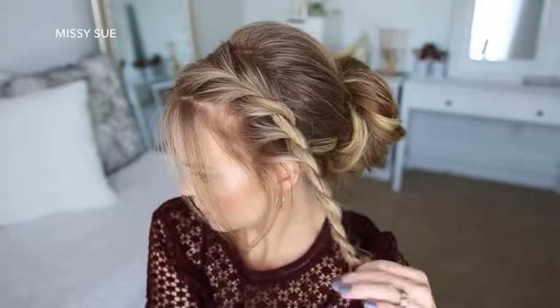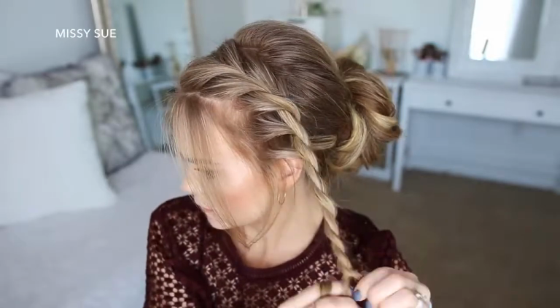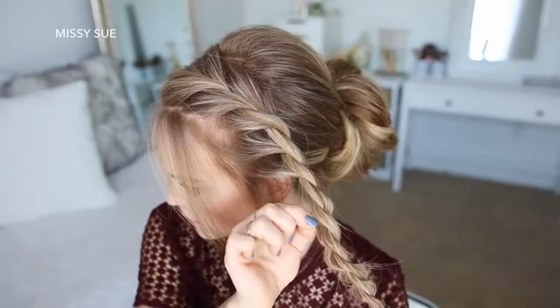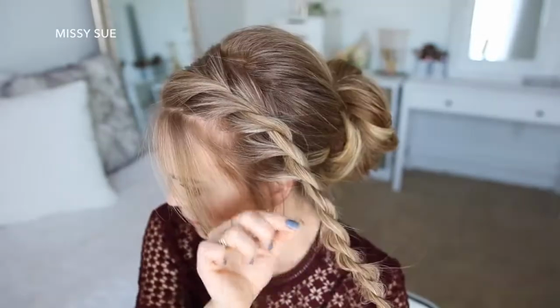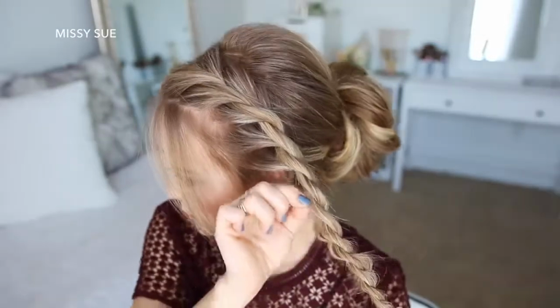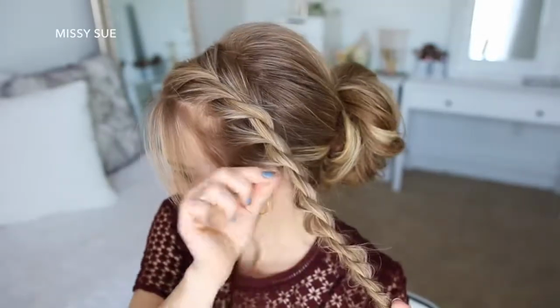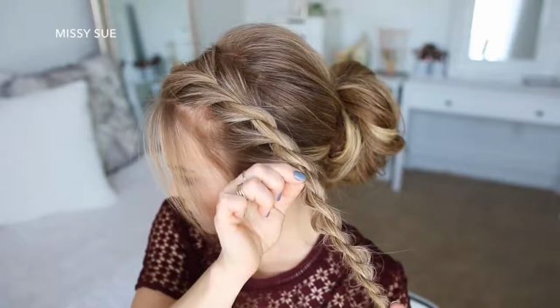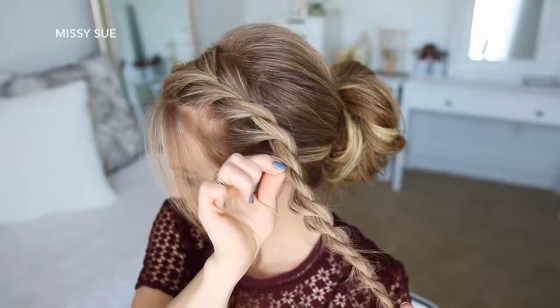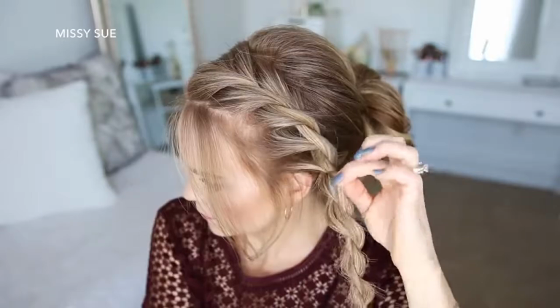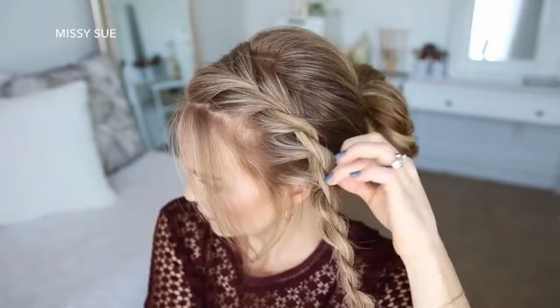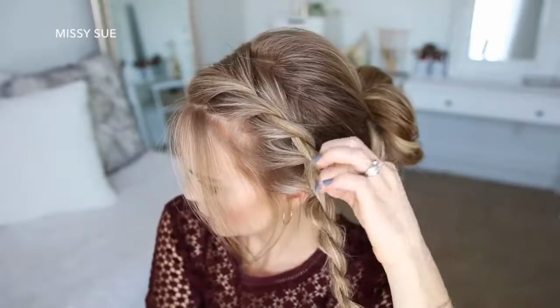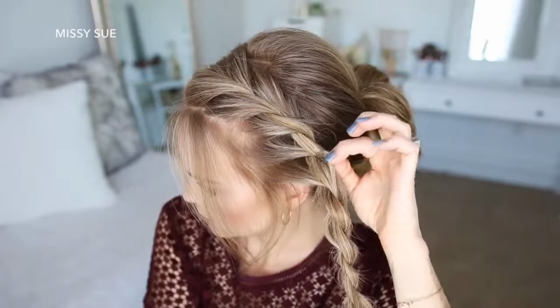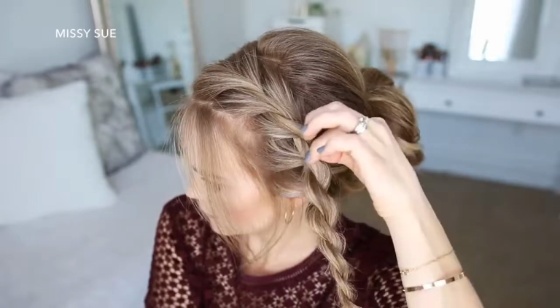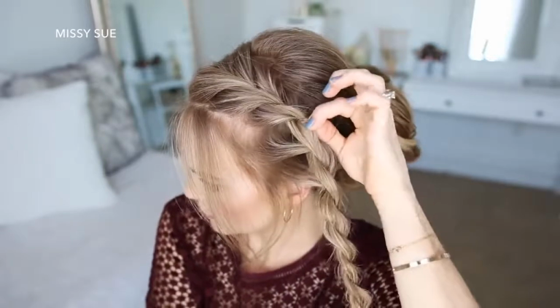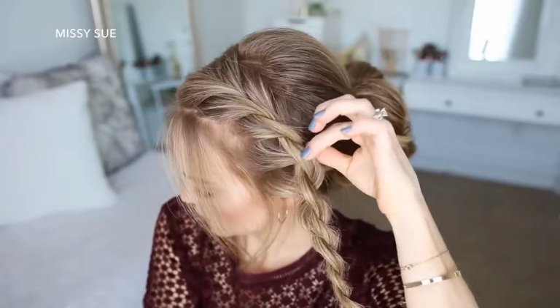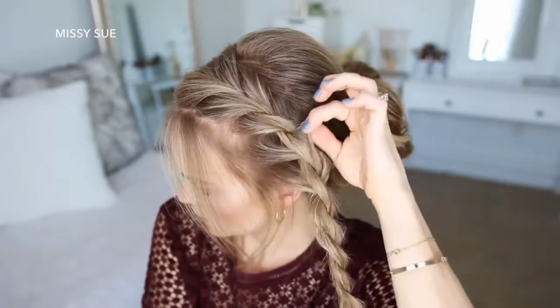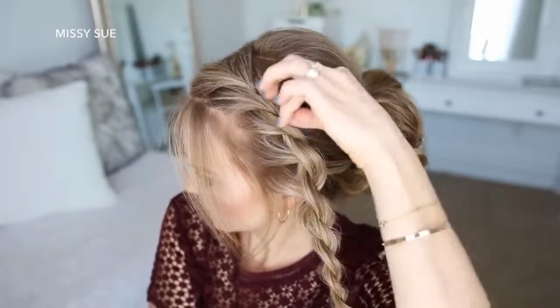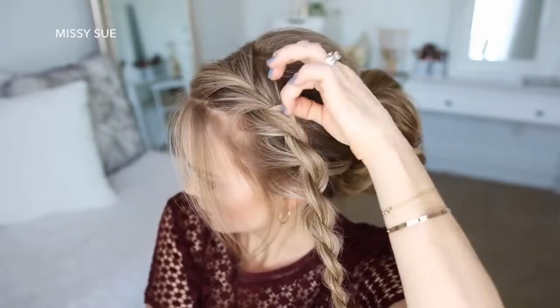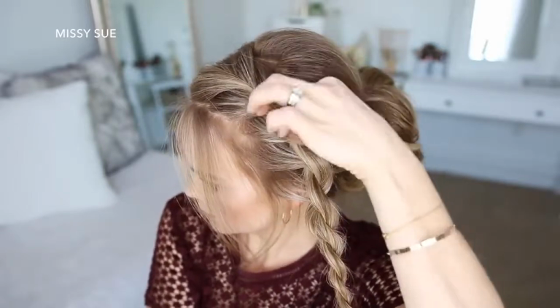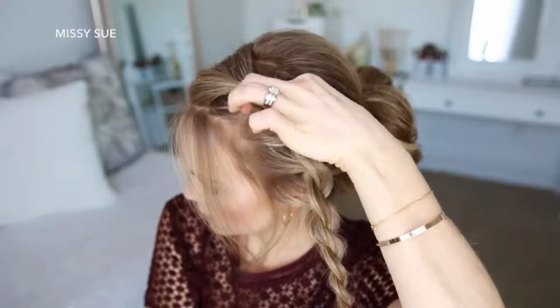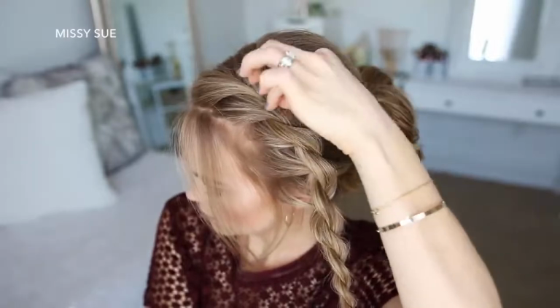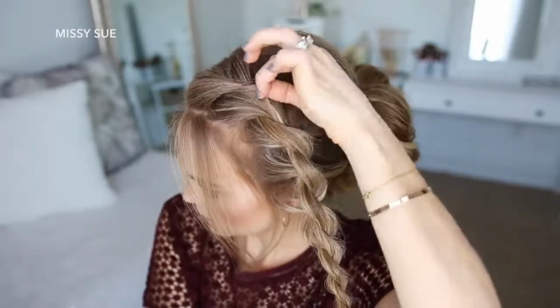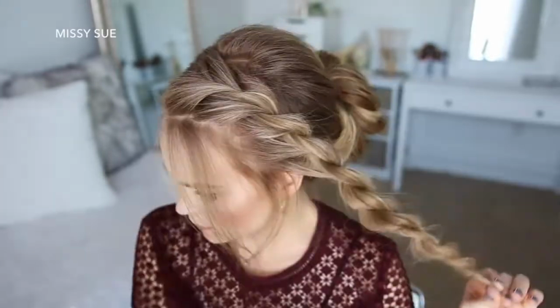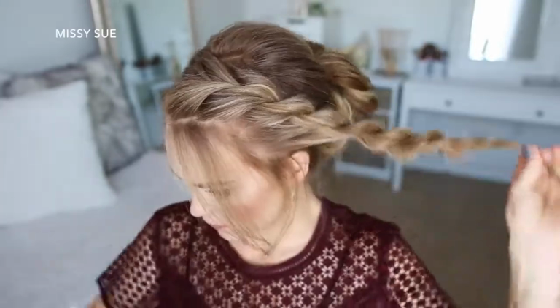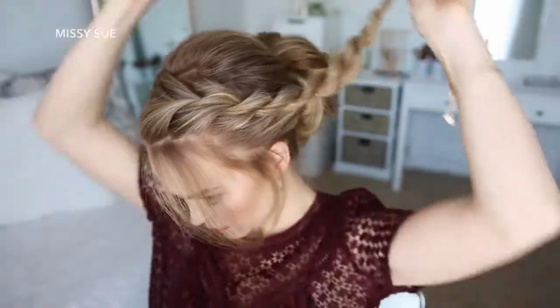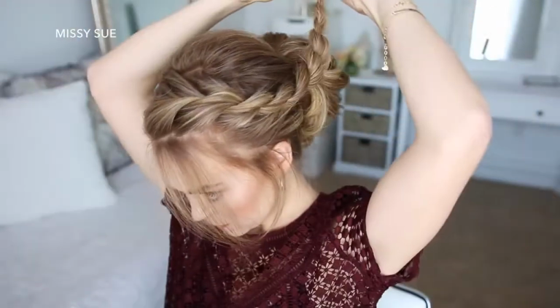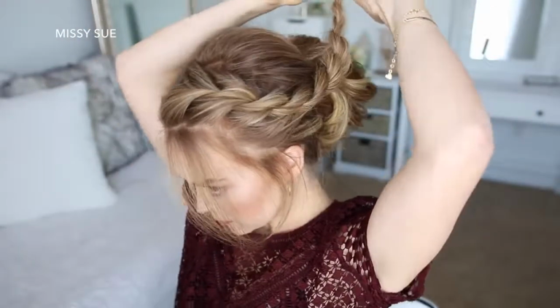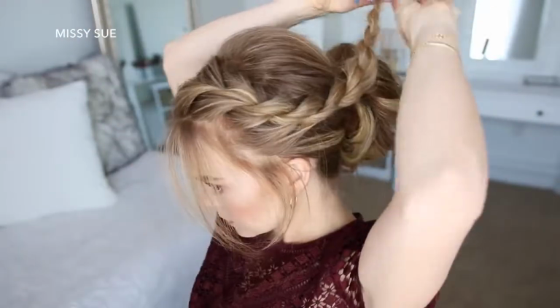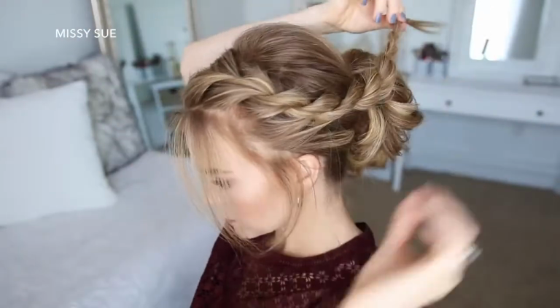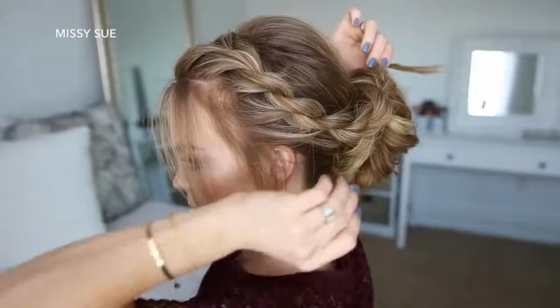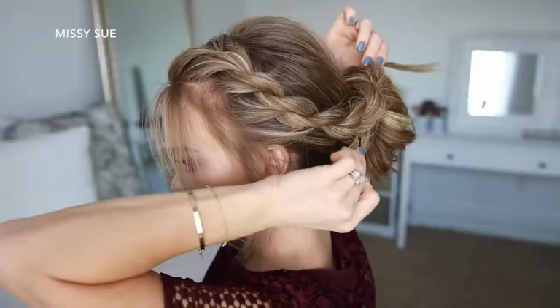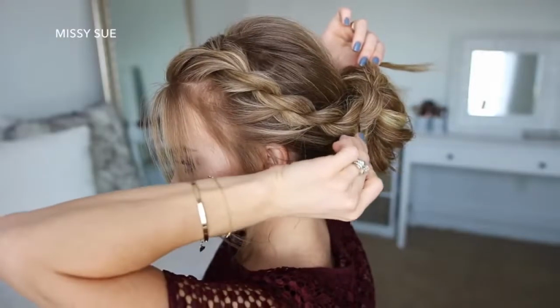Now I'm going to go back over the twist and pull on the edges to make it bigger and more full. Then I'm just going to lay the braid over the top of the bun and pin it in place with bobby pins.